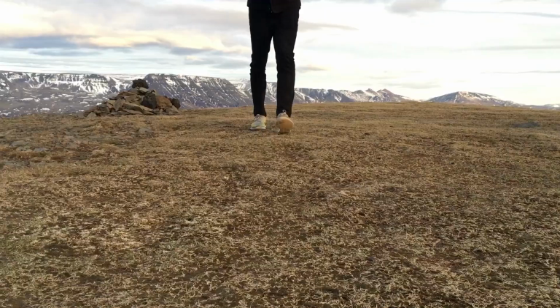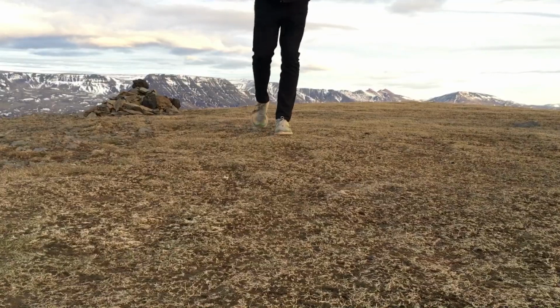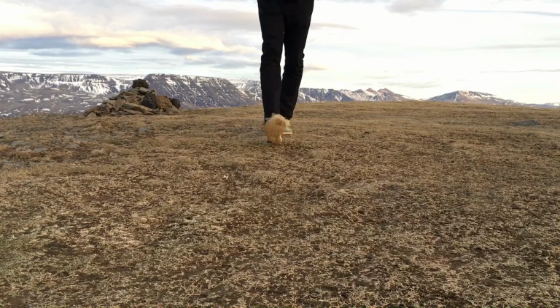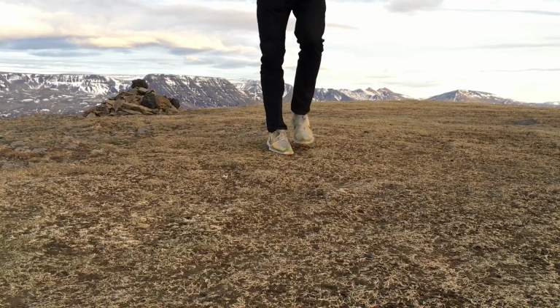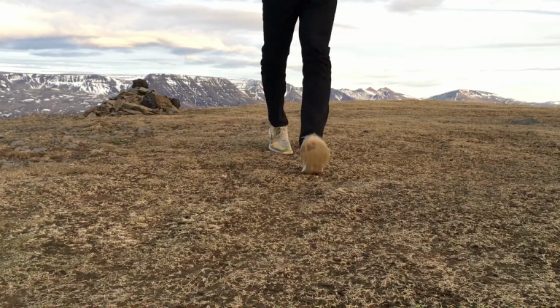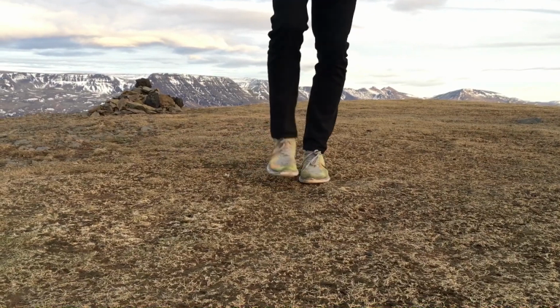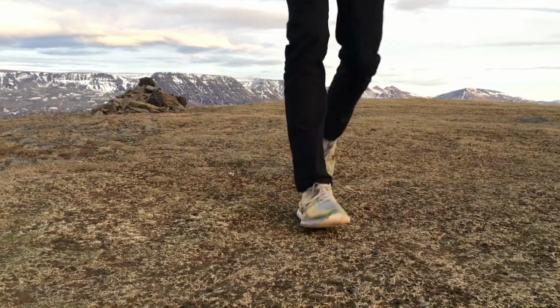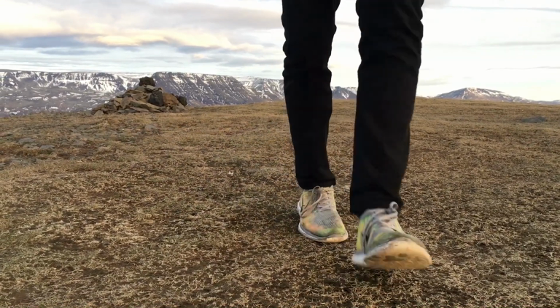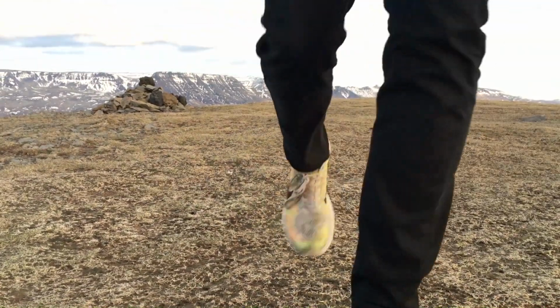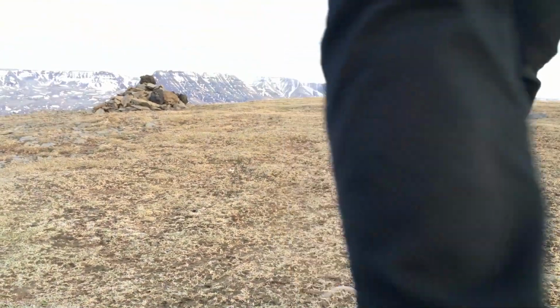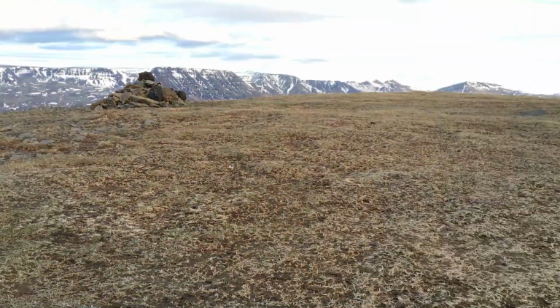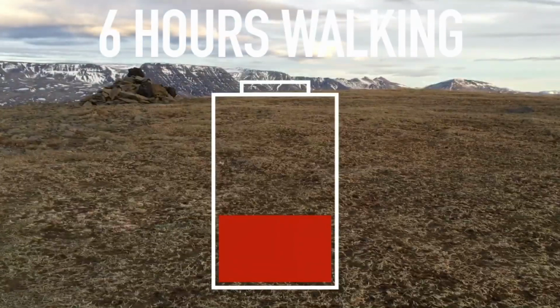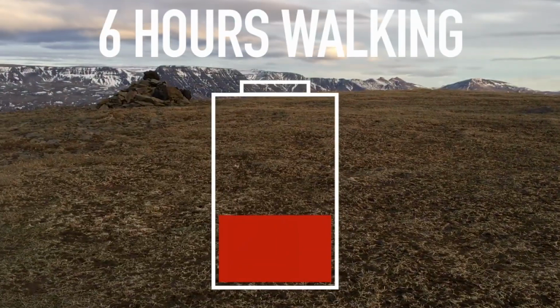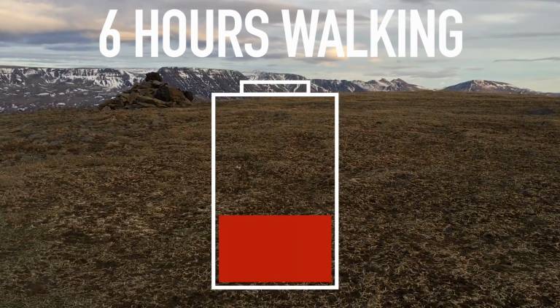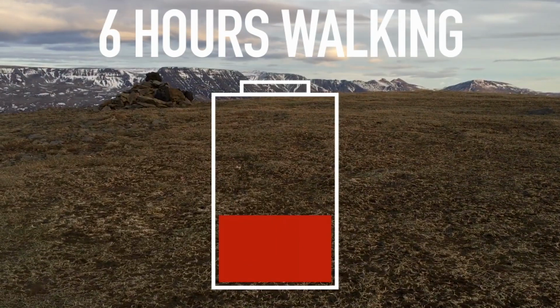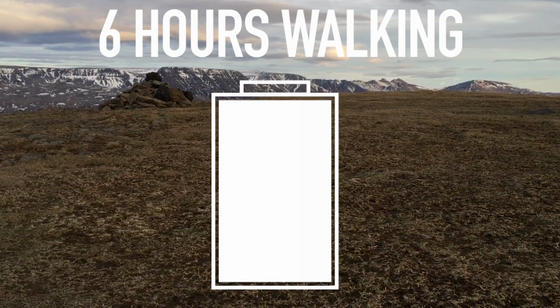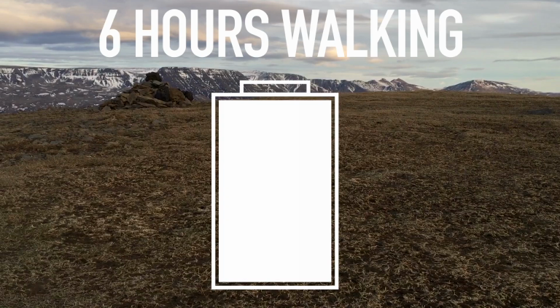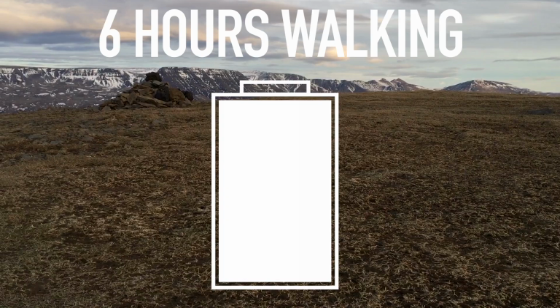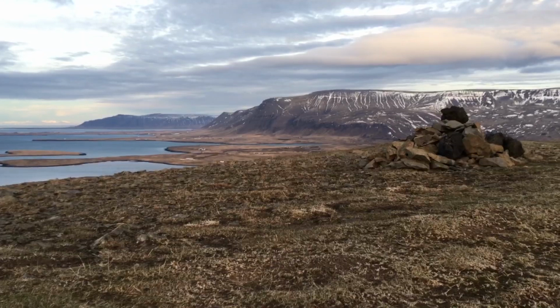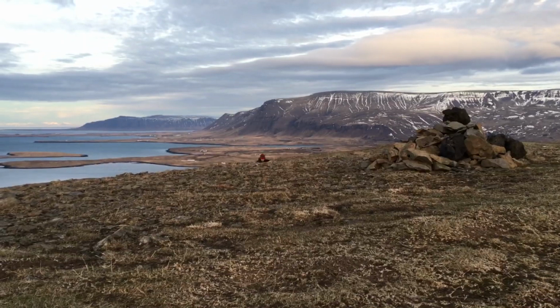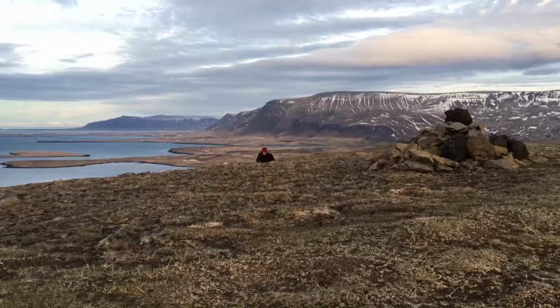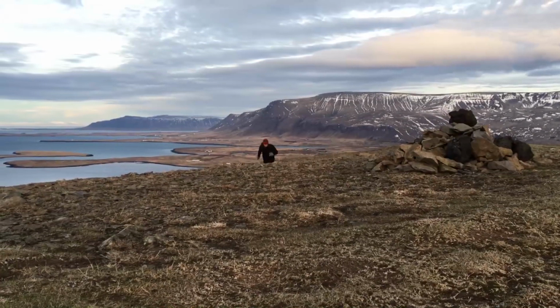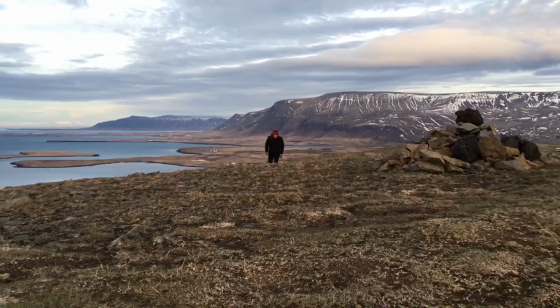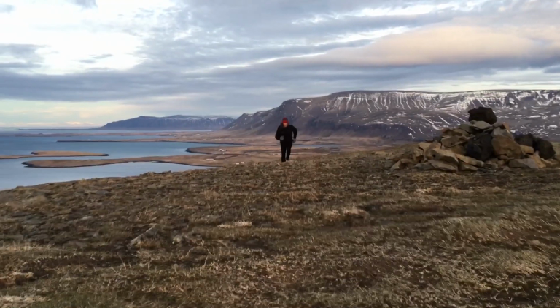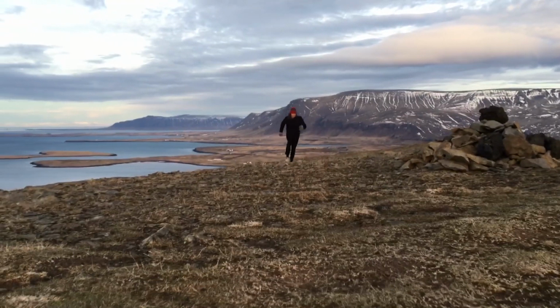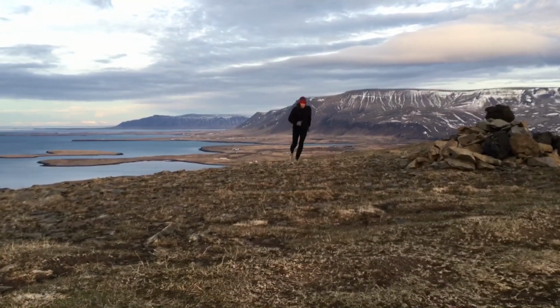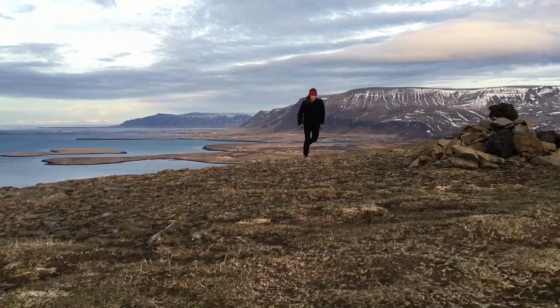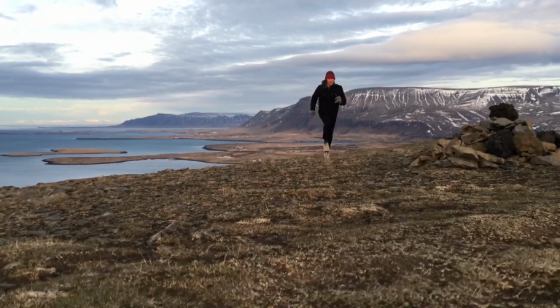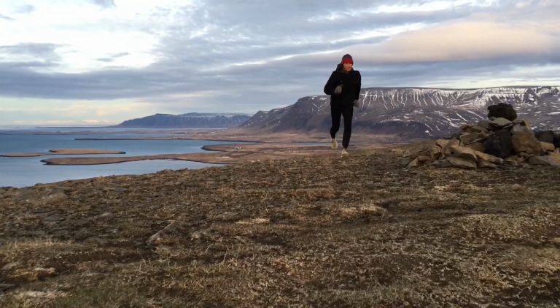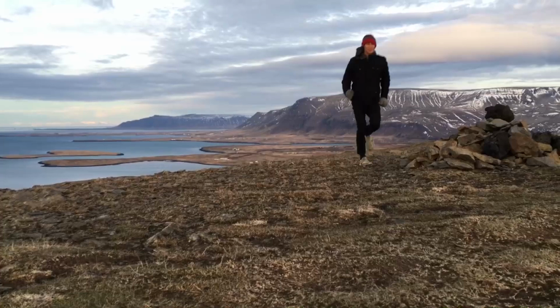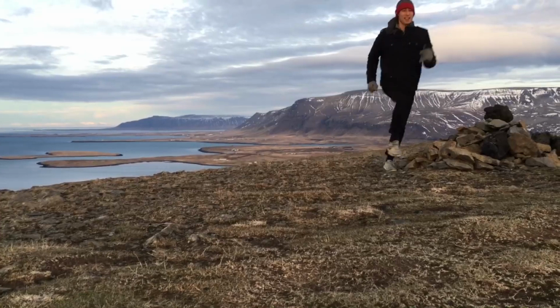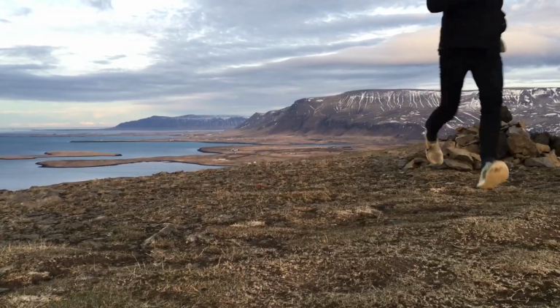For perspective, walking six hours in these shoes would recharge the latest smartphone battery from 50% to 100%. However remote you may be, if you are active then you are fully charged.